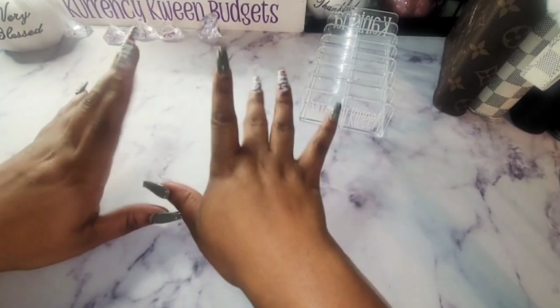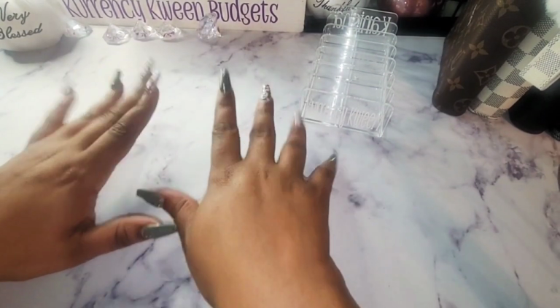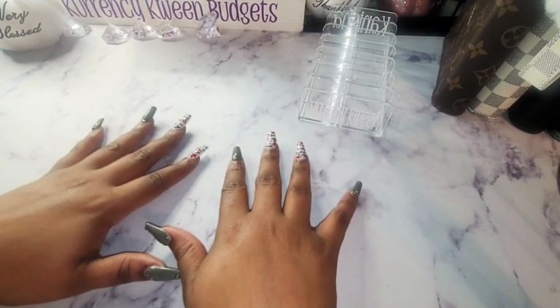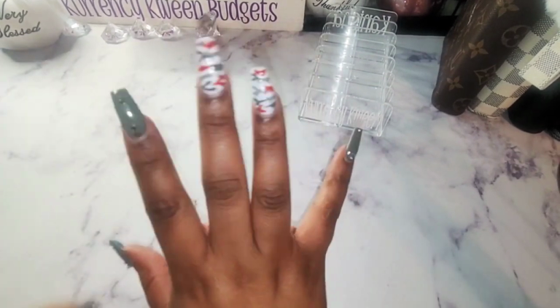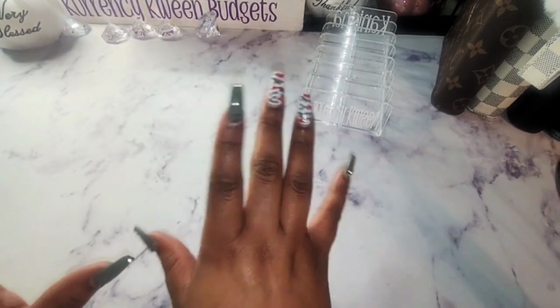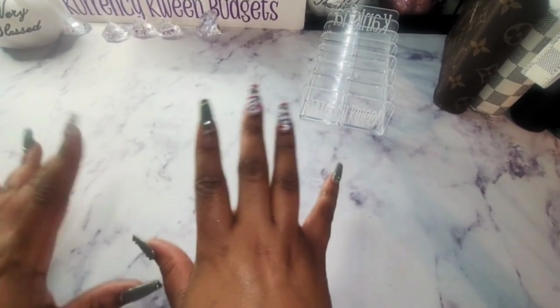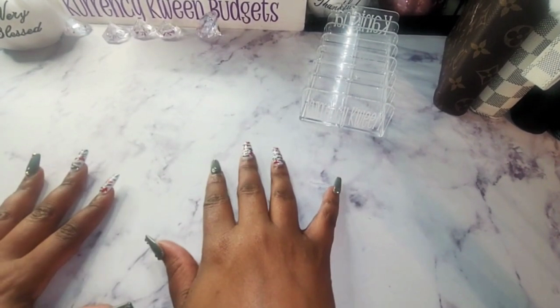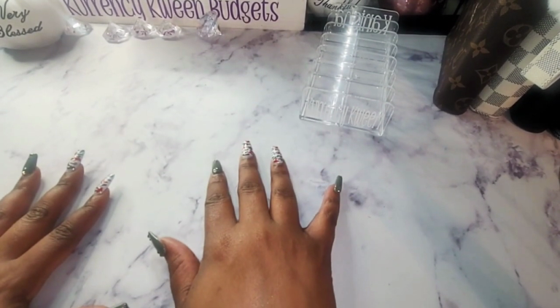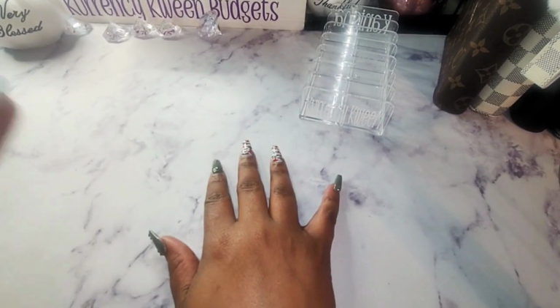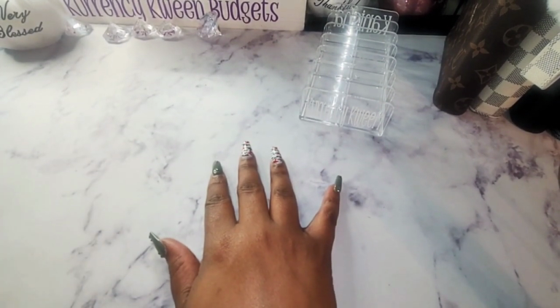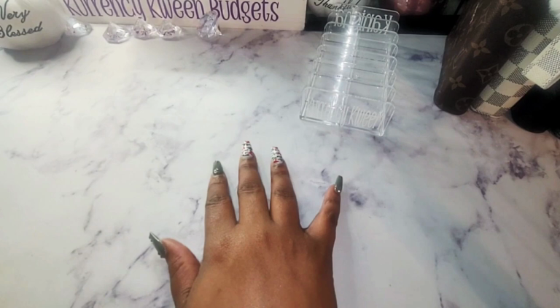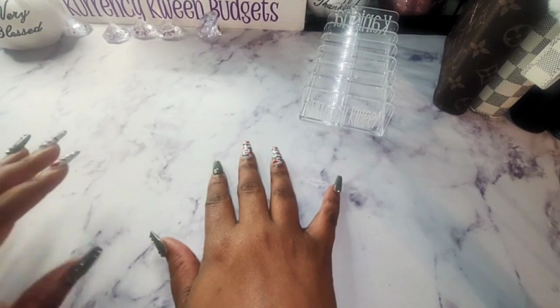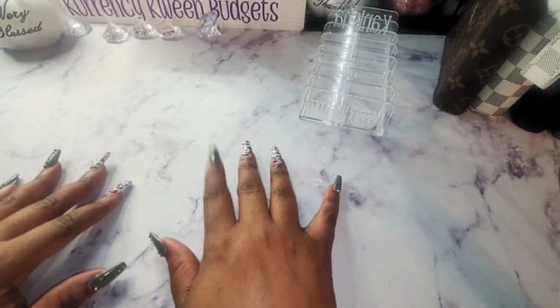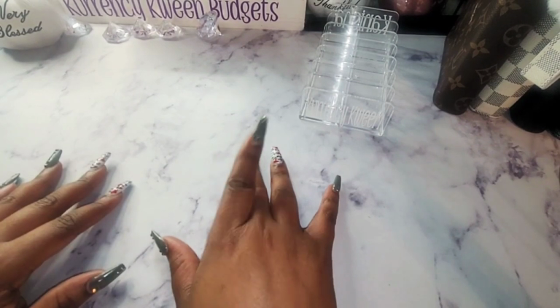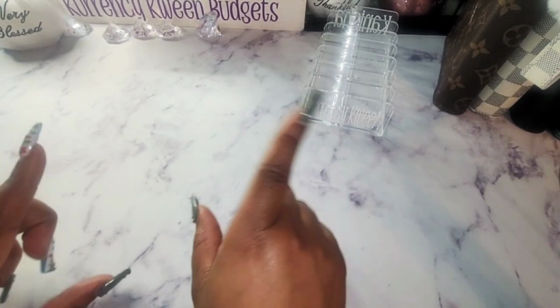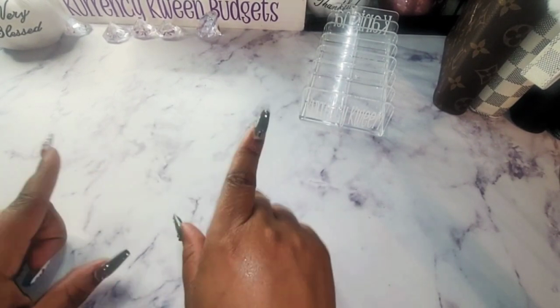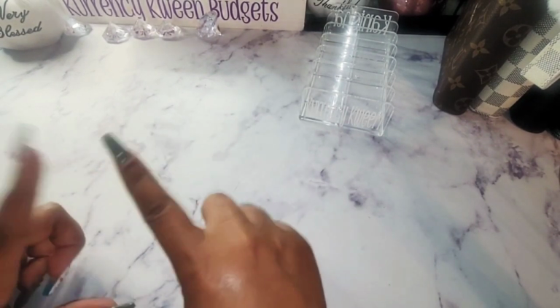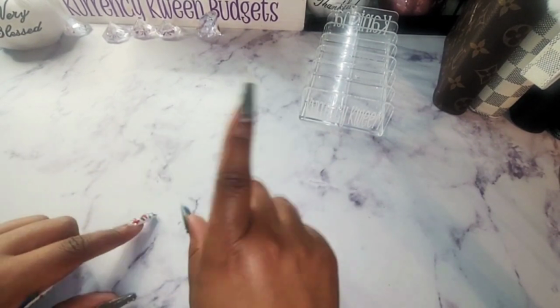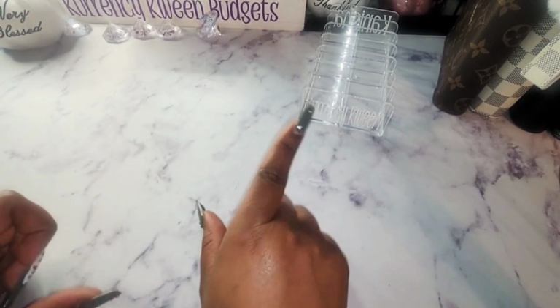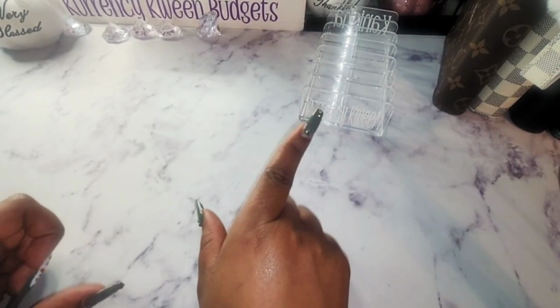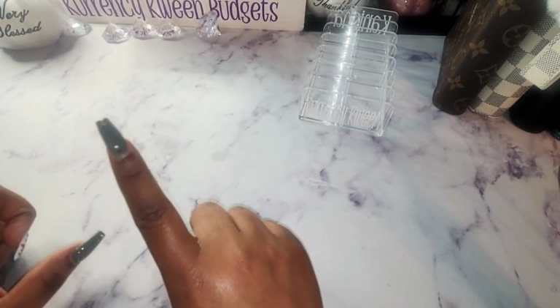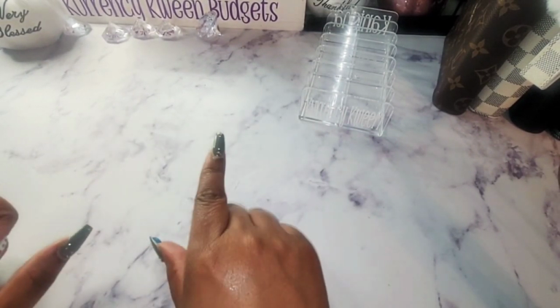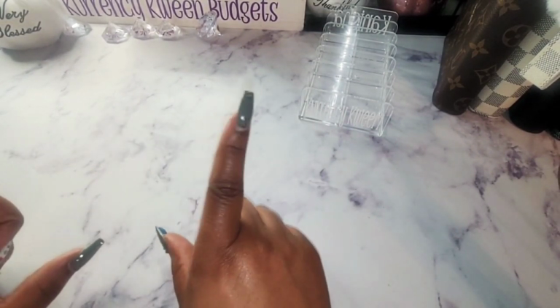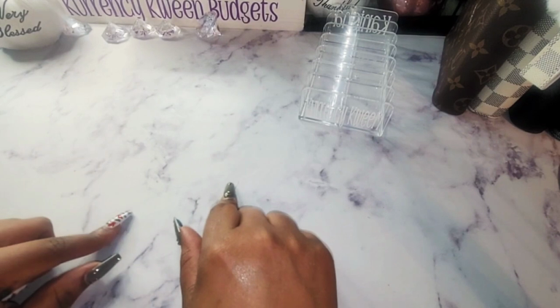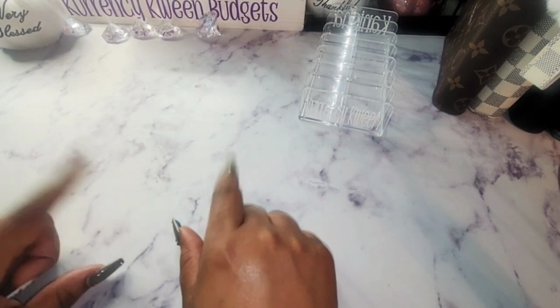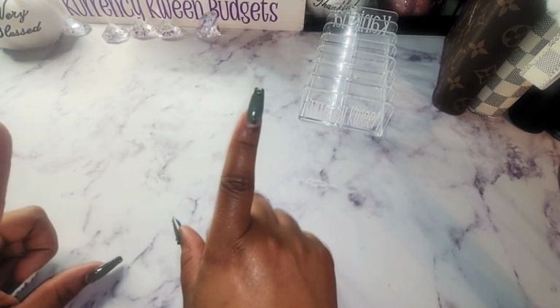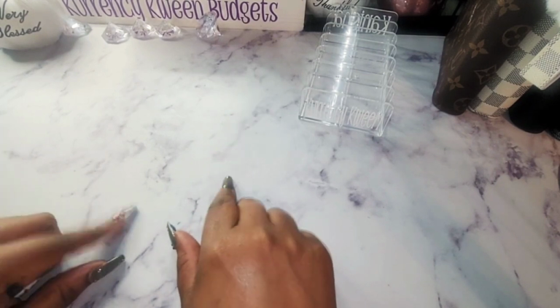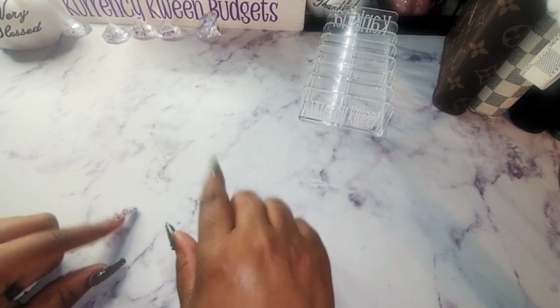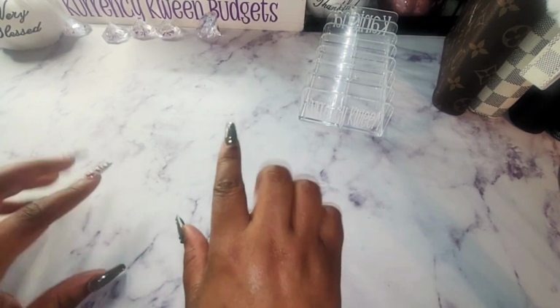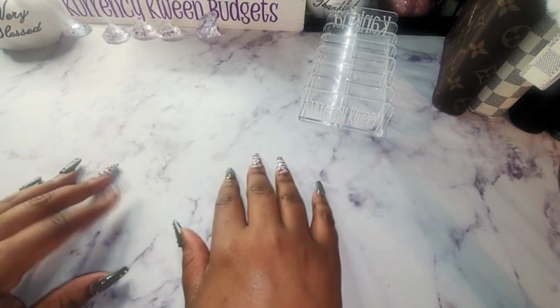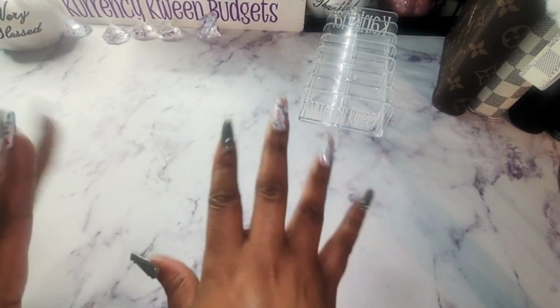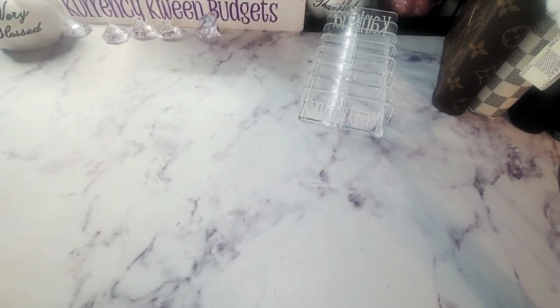Hello, hello, hello everyone. Welcome and welcome back to my channel. I am Kenesha of Currency Queen Budgets. In this video, I will be cash stuffing in my high priority binder. If that is something you're interested in, stay tuned.